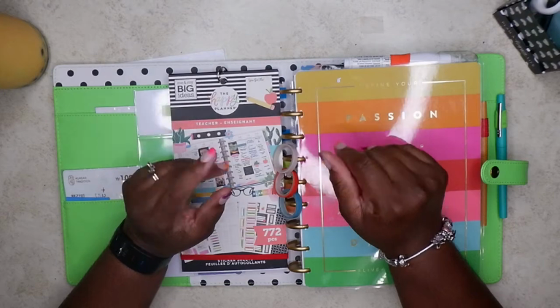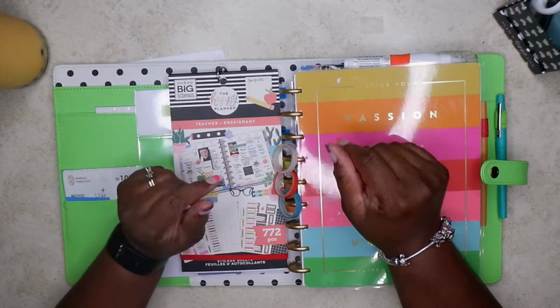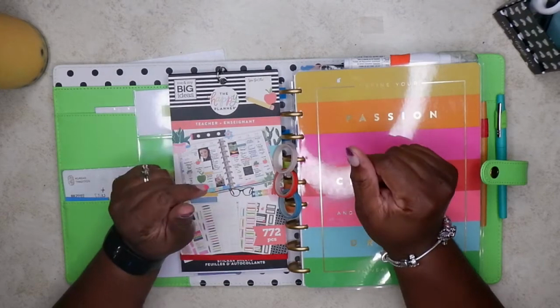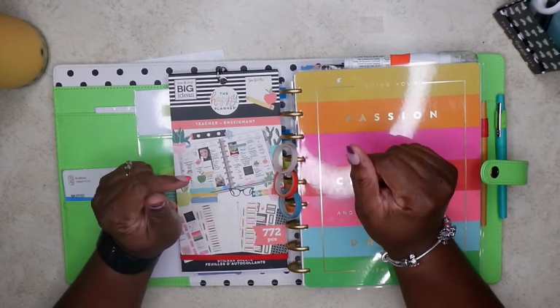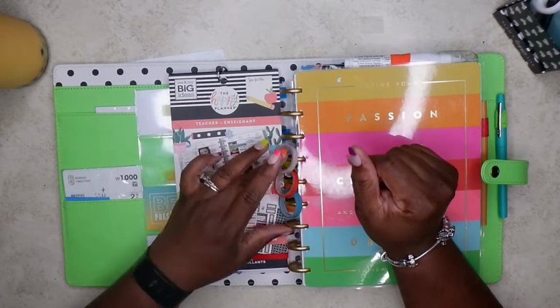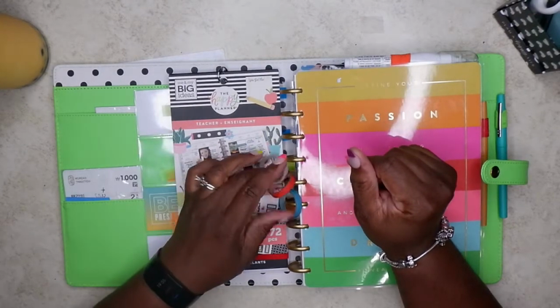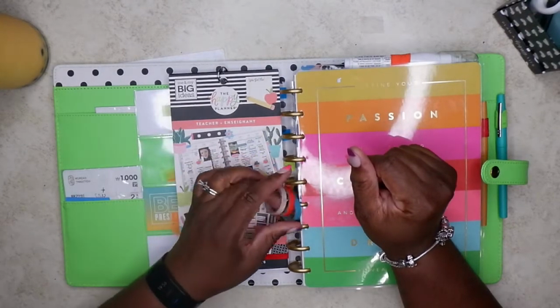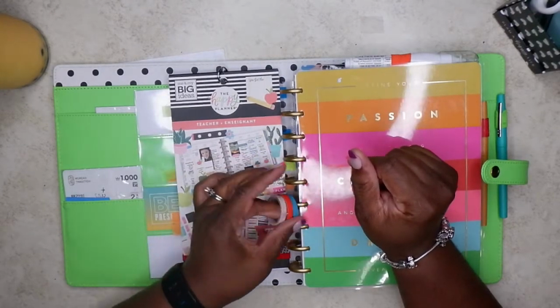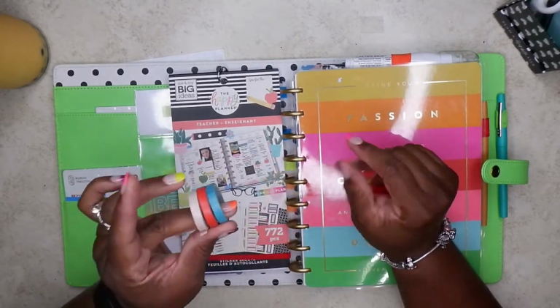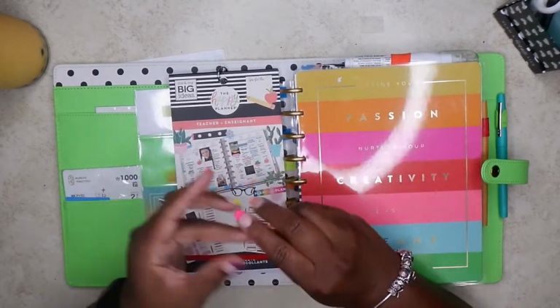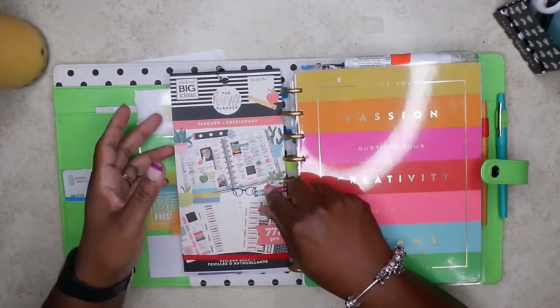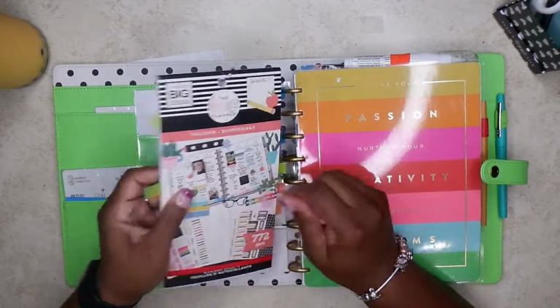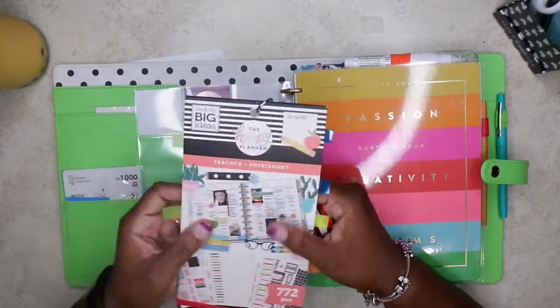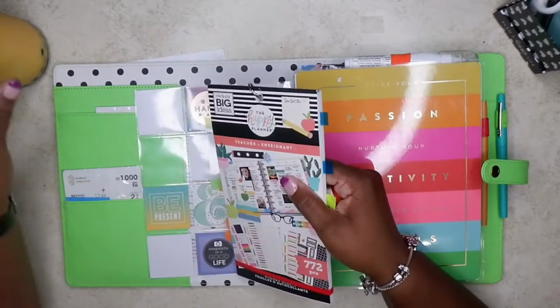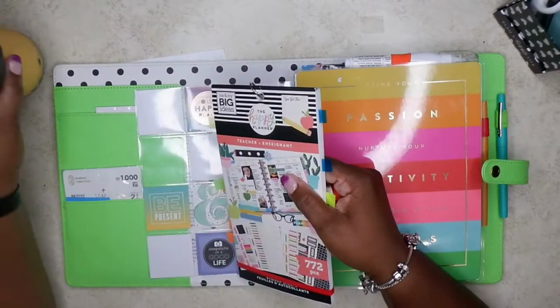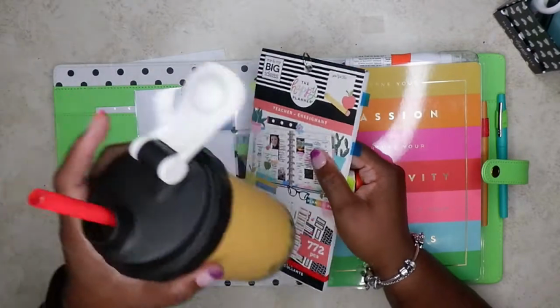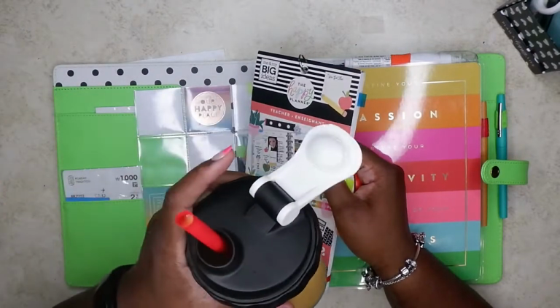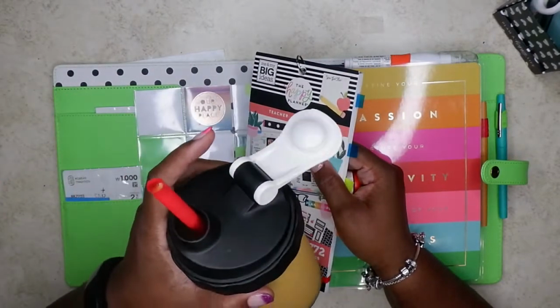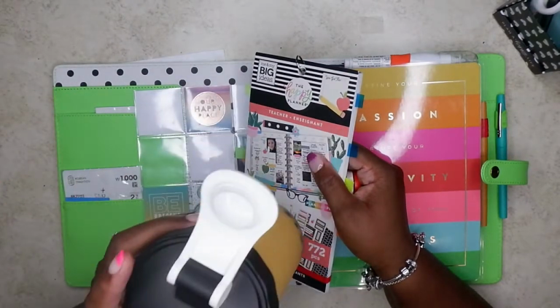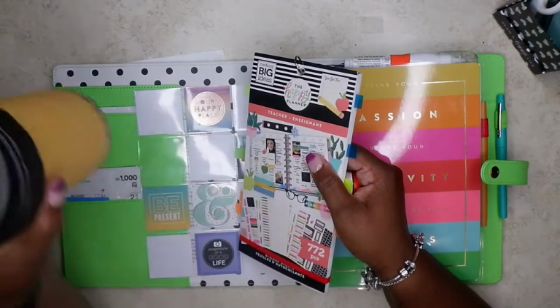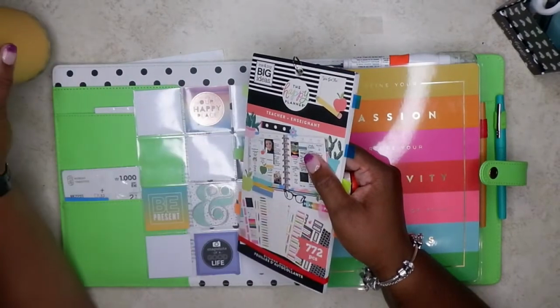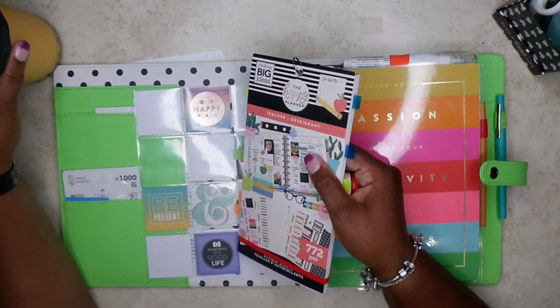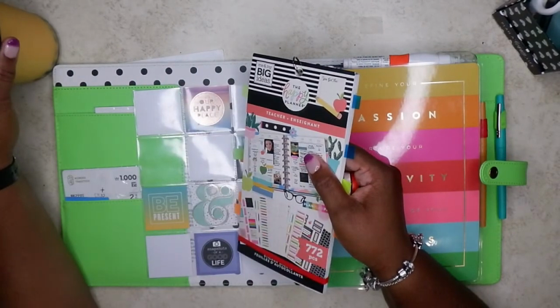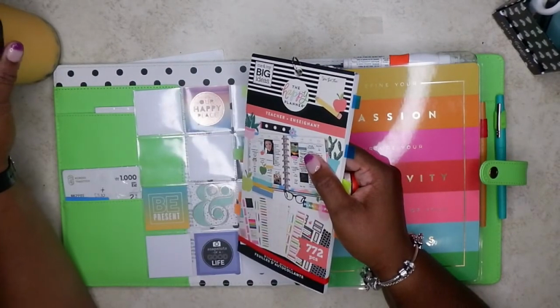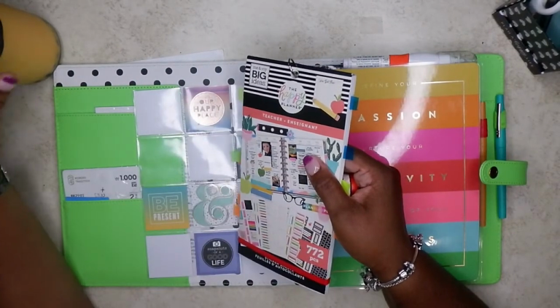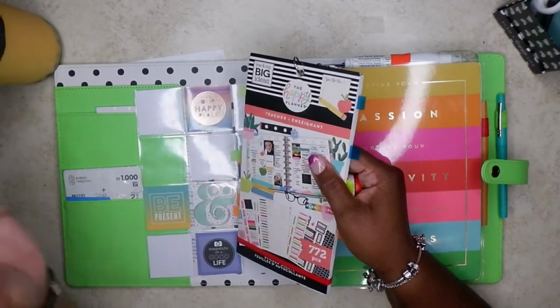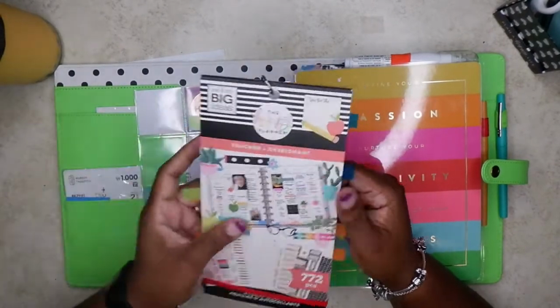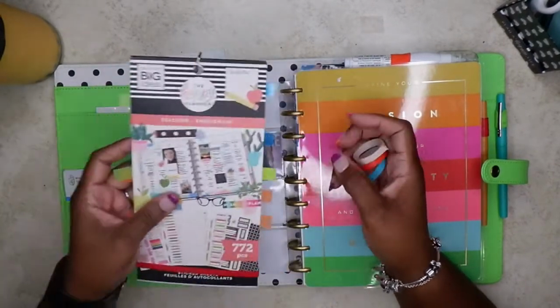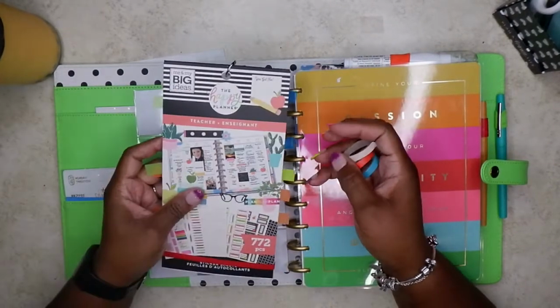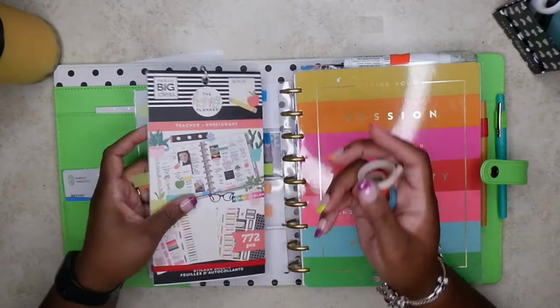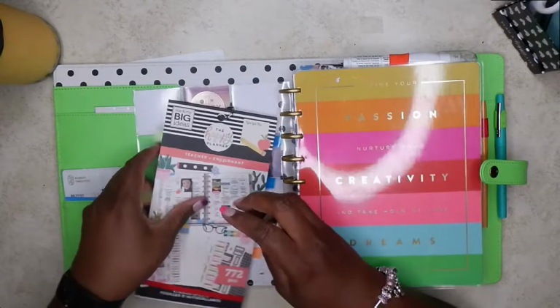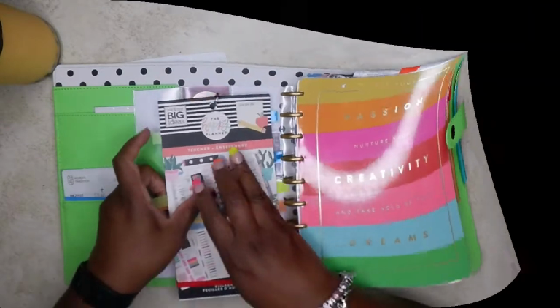Howdy, honey. Welcome back to the channel. I've got some washi, I've got a book, and I've got my boba tea. So let's get planning for May 17th. Want to see what I come up with? Then stay tuned.